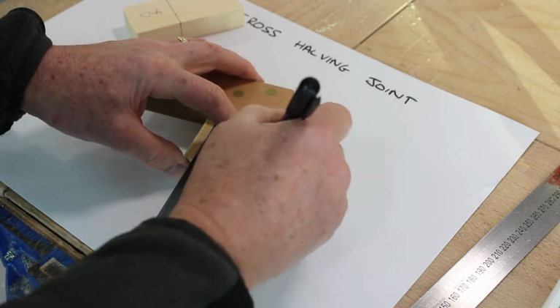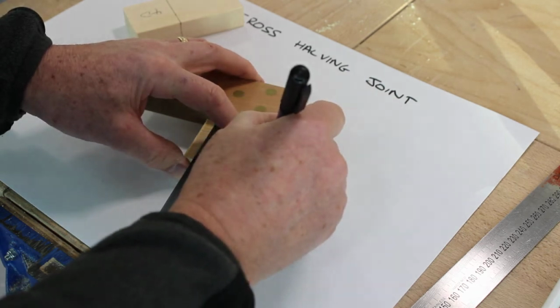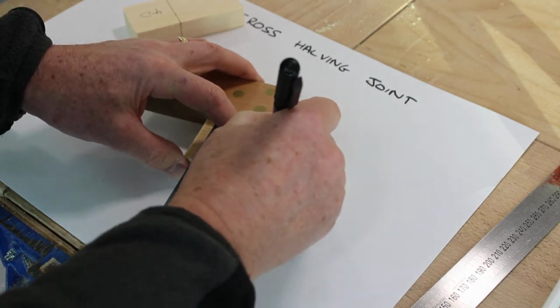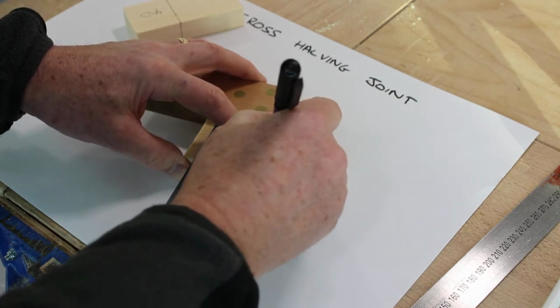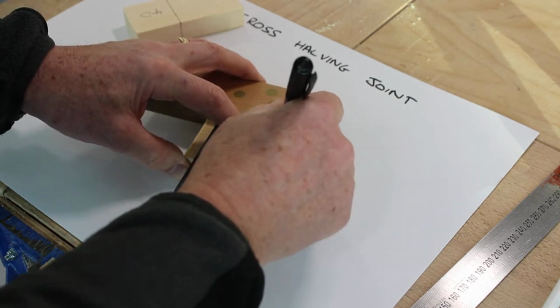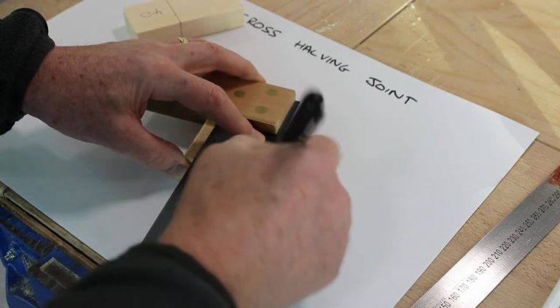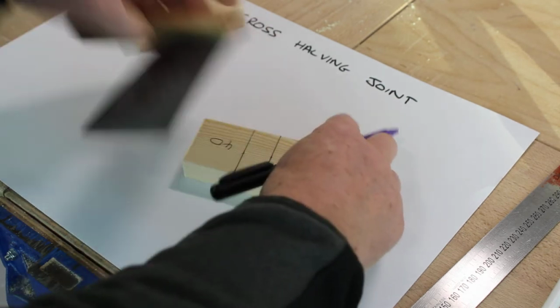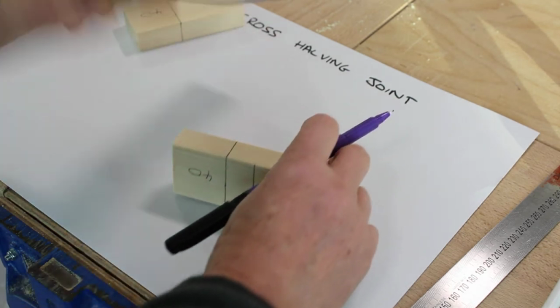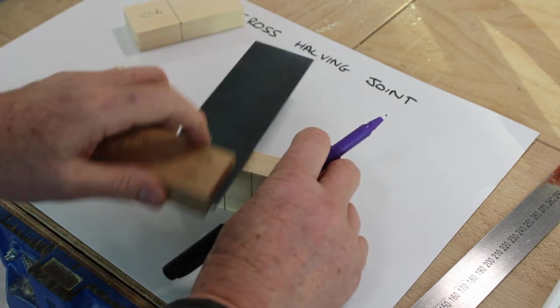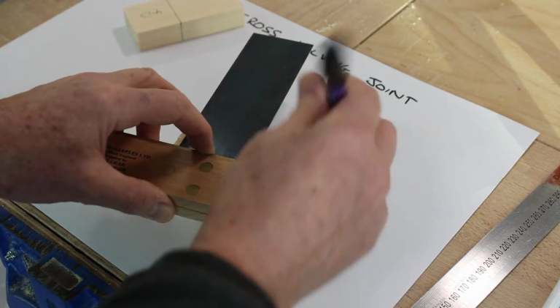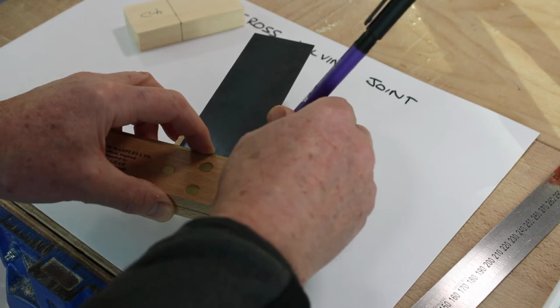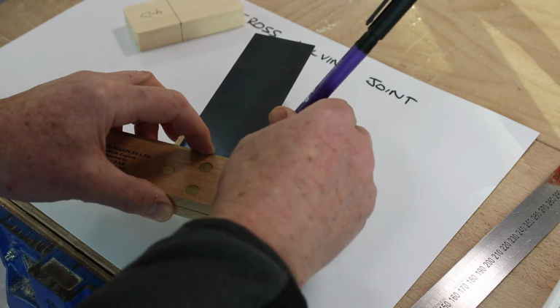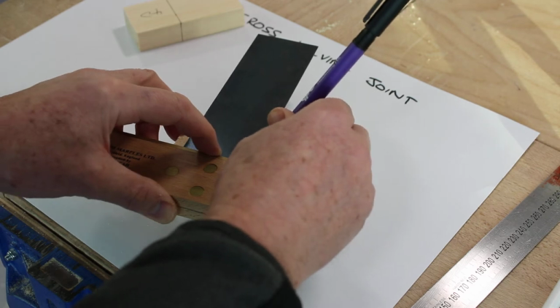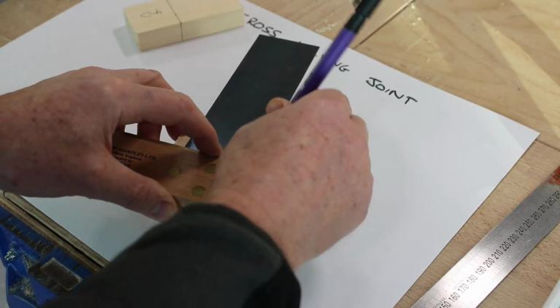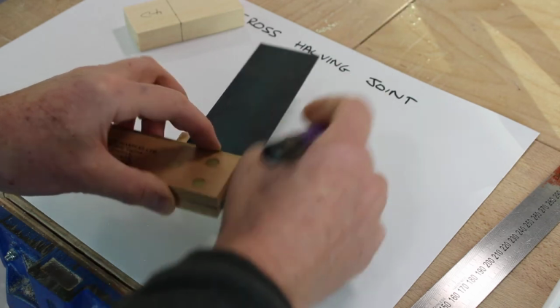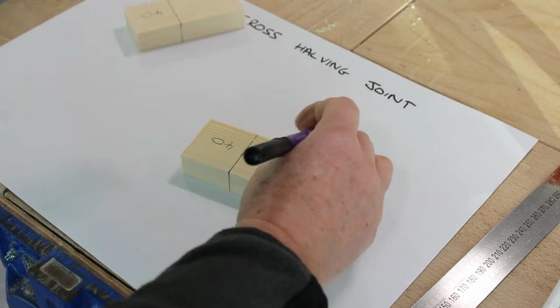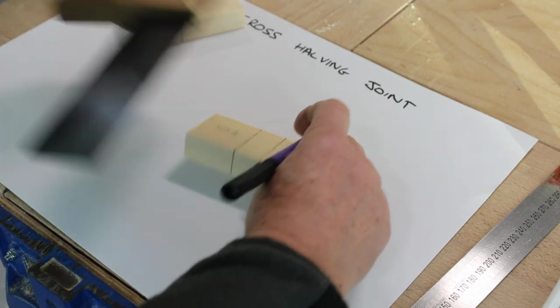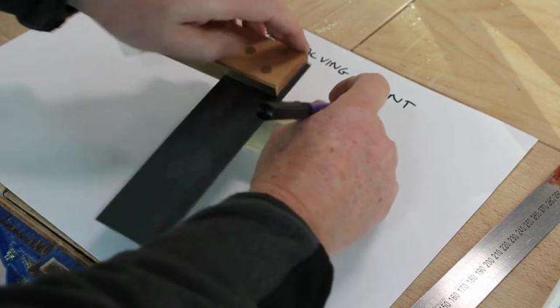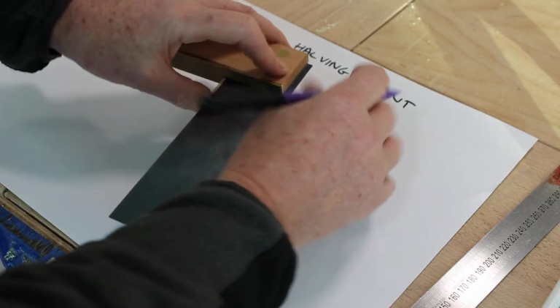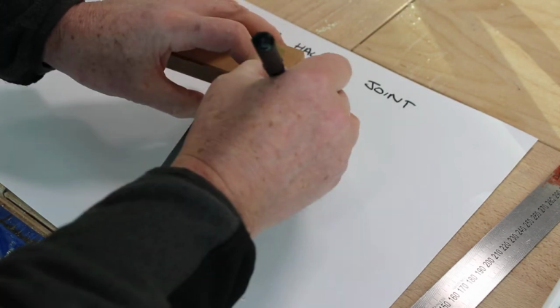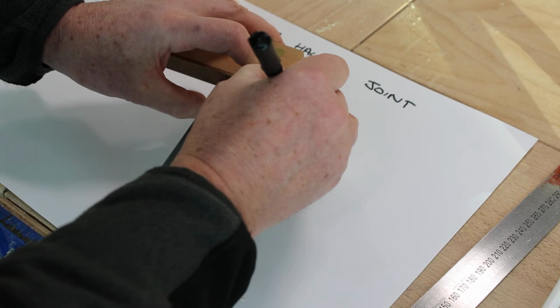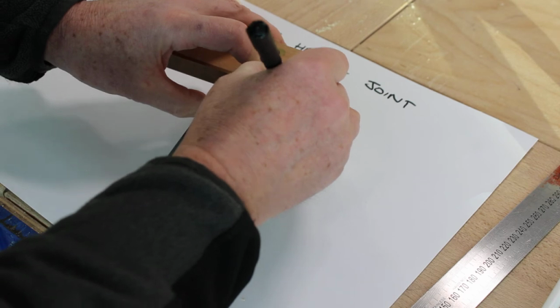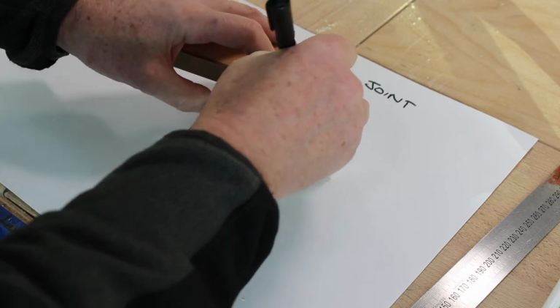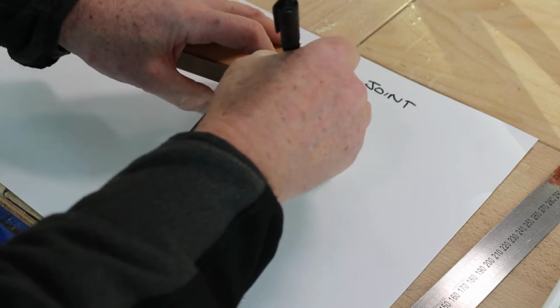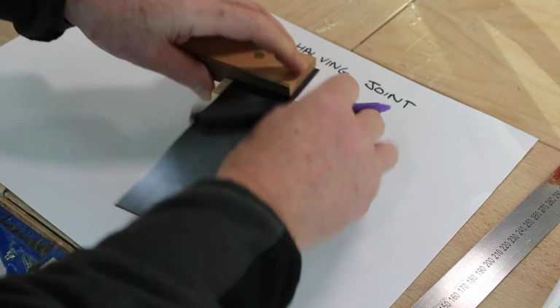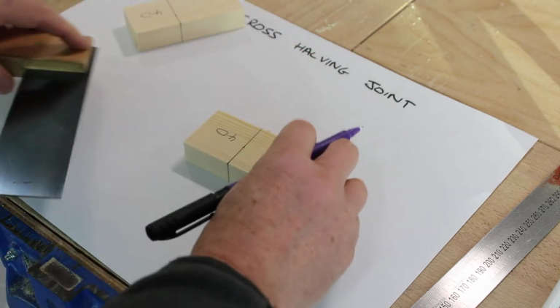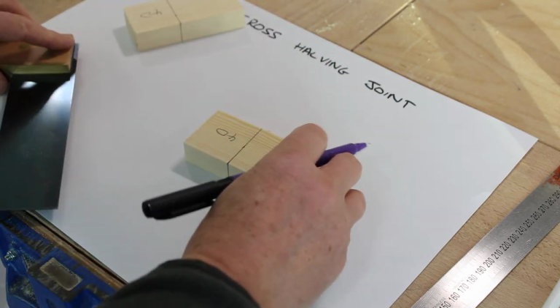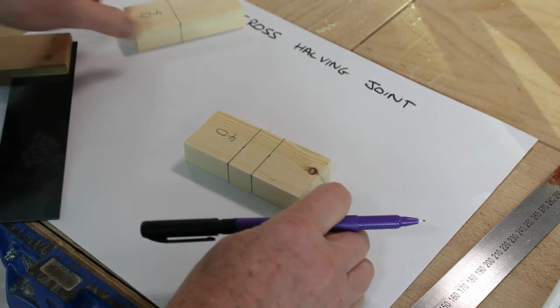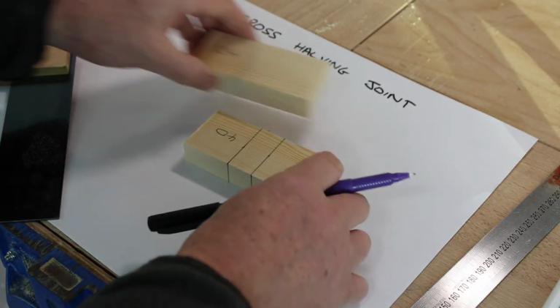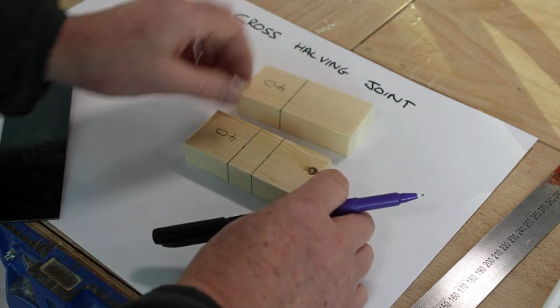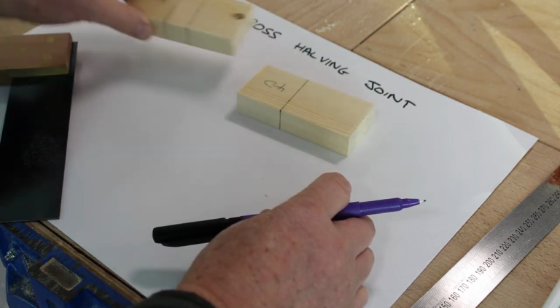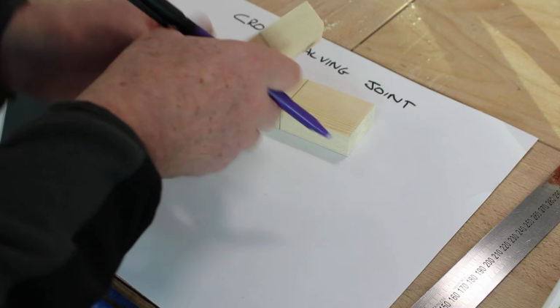Then use the square to finish that line off, and do the same on the other.